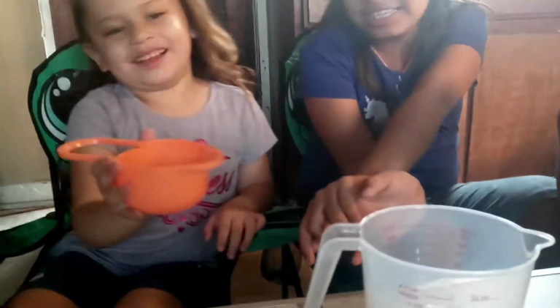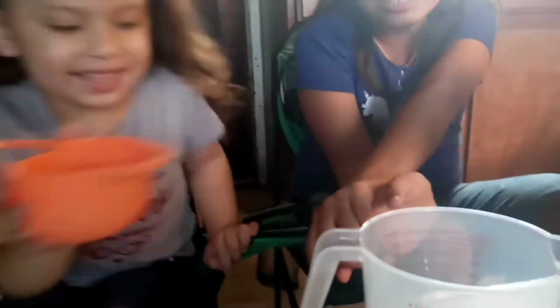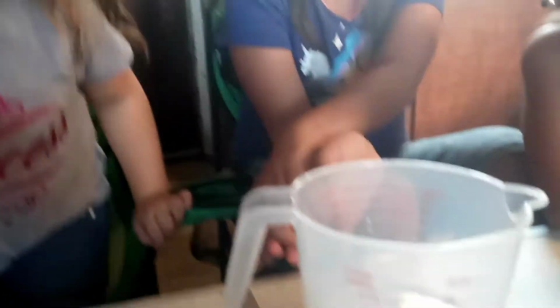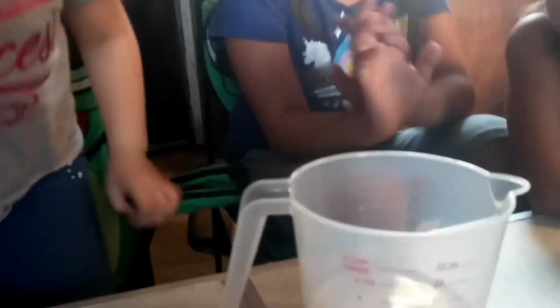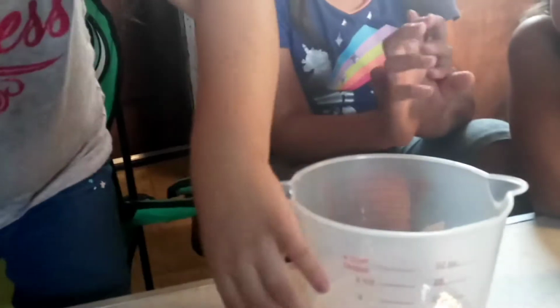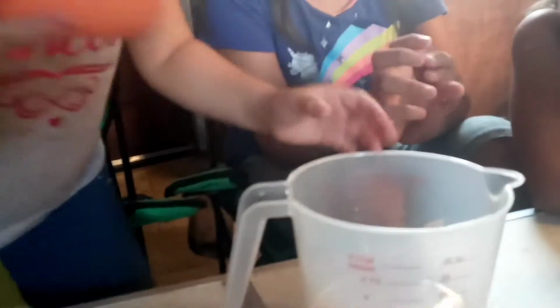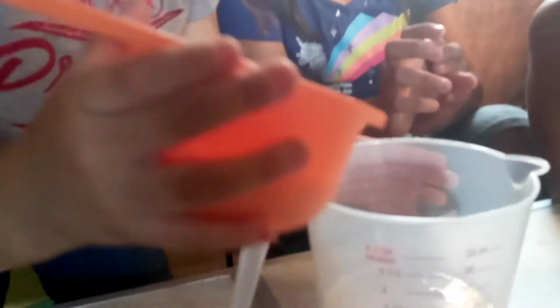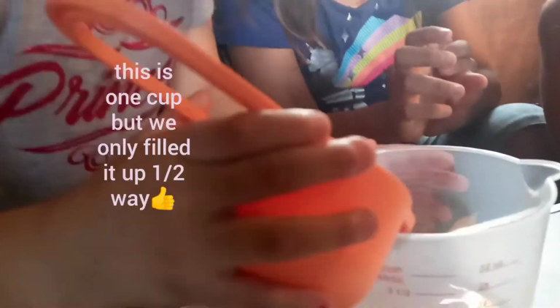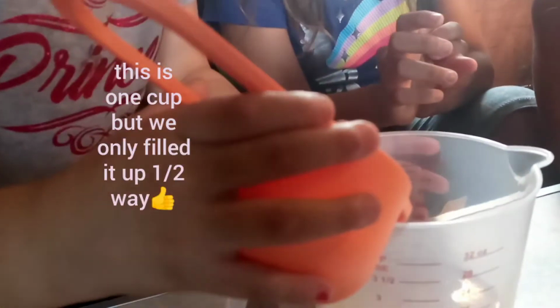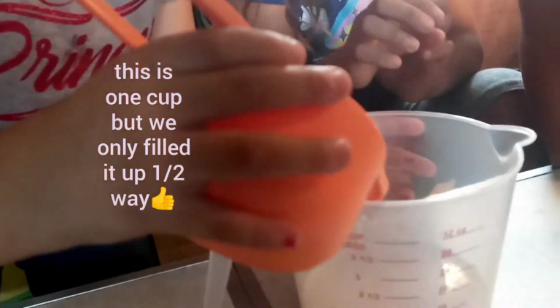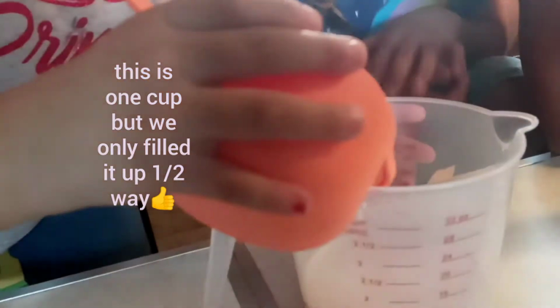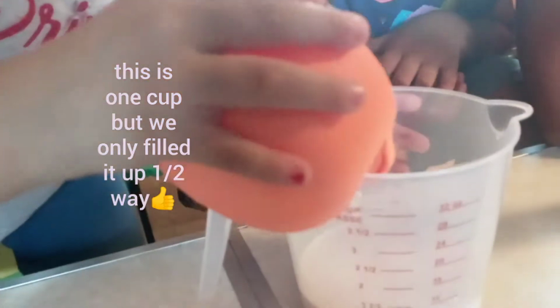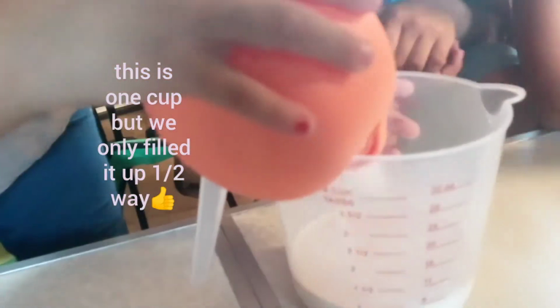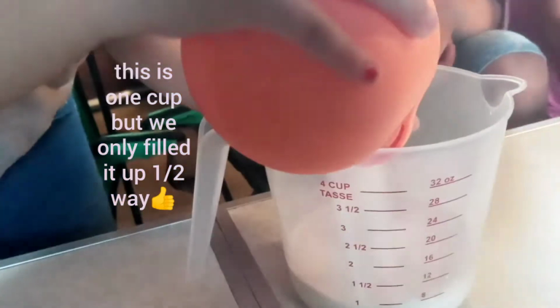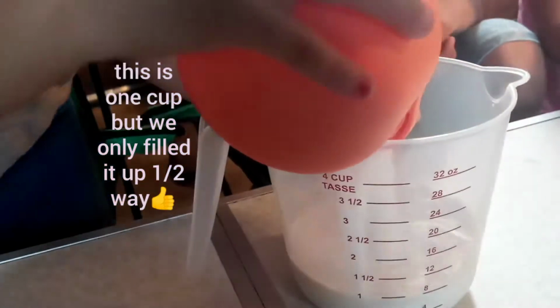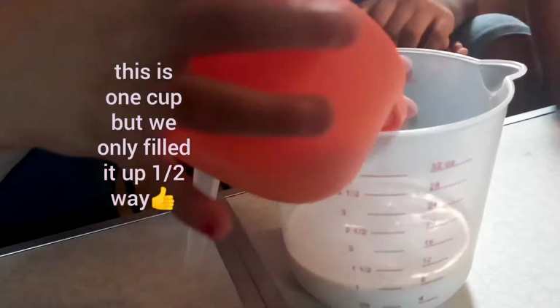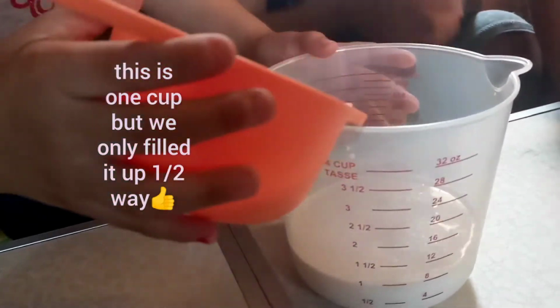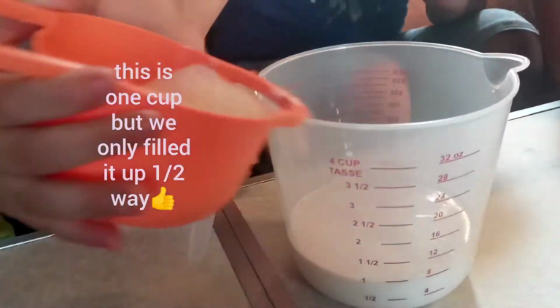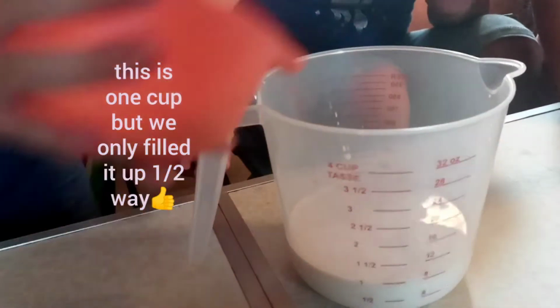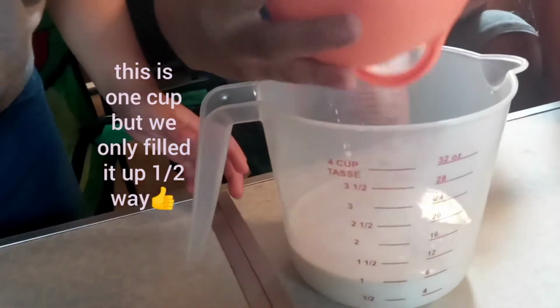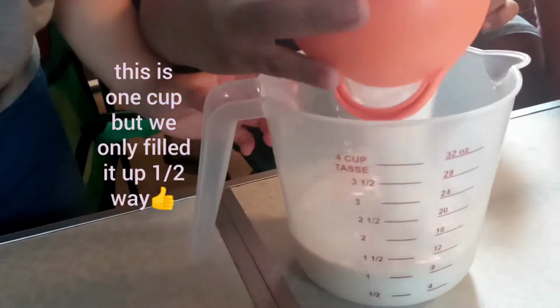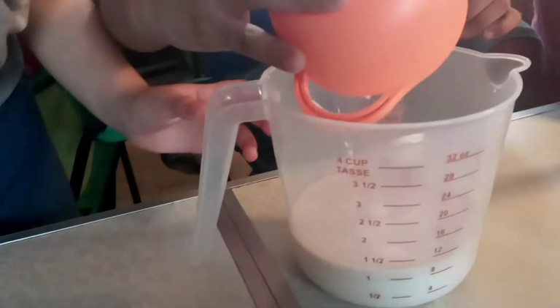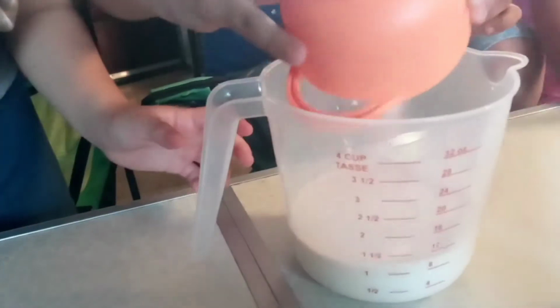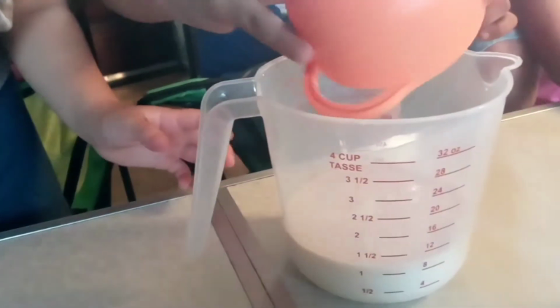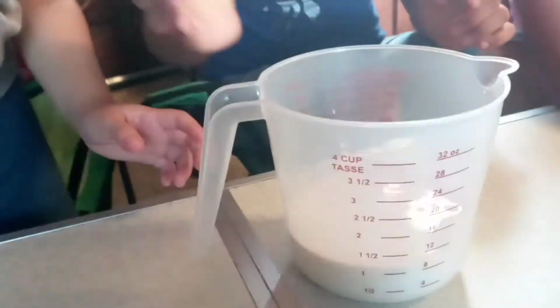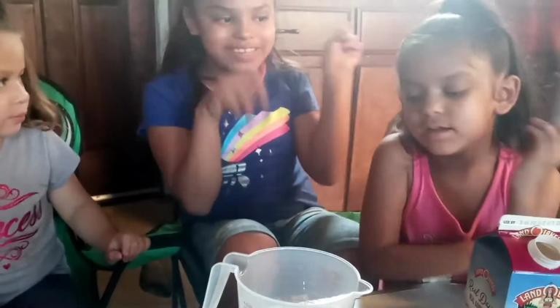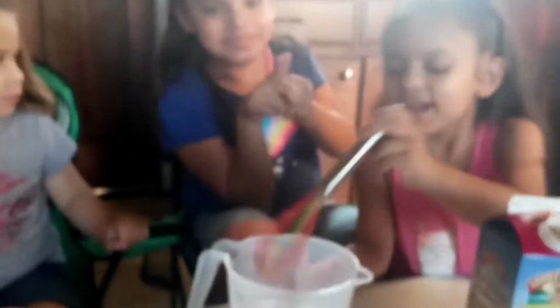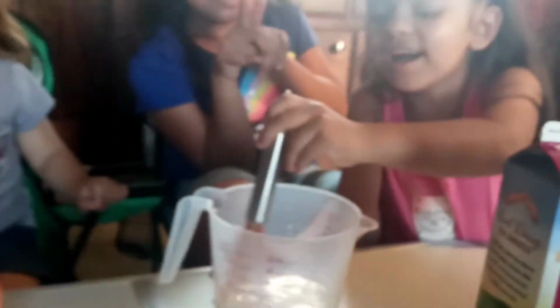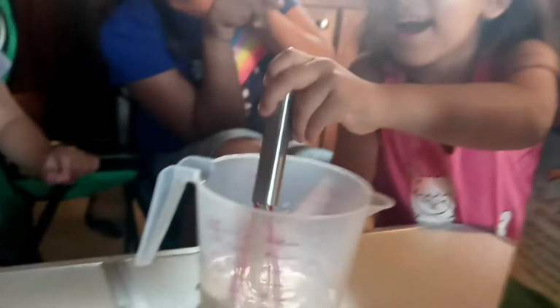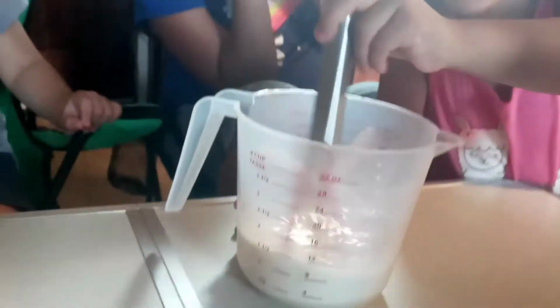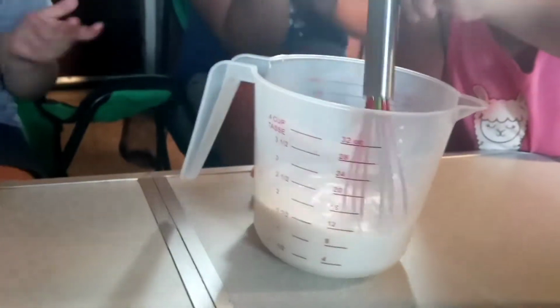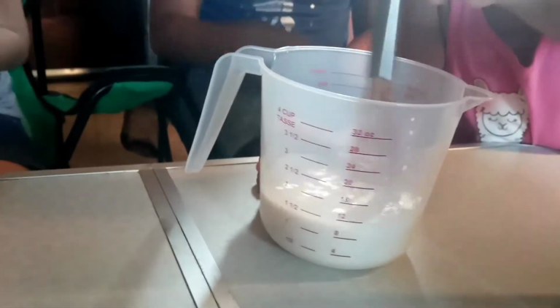Okay, let's have it. Put it all in there. Mix it up. There's a chocolate.